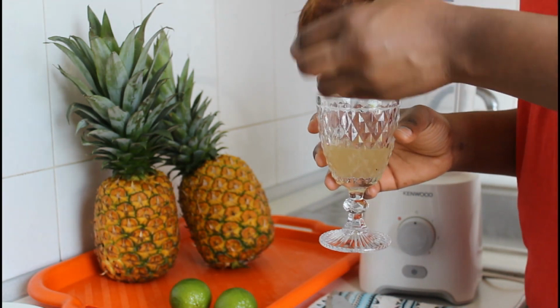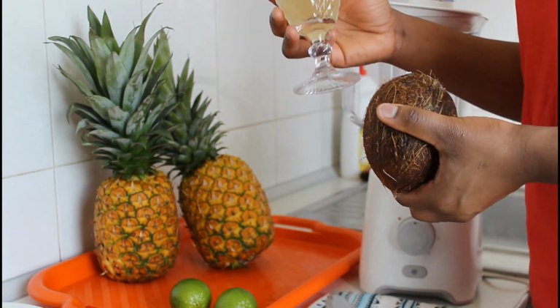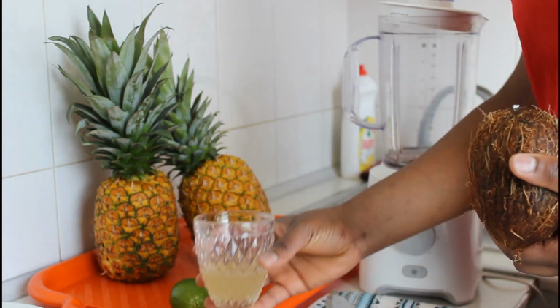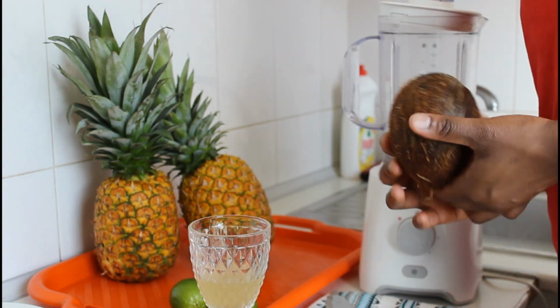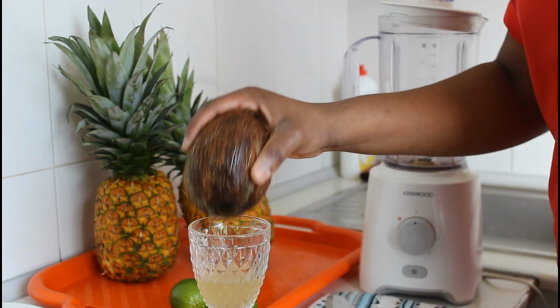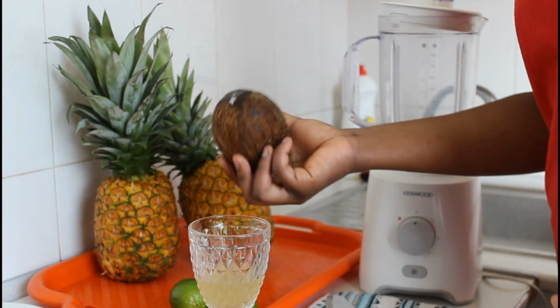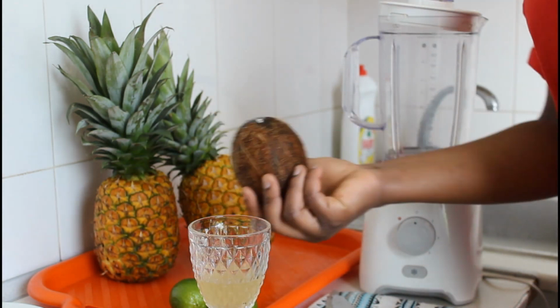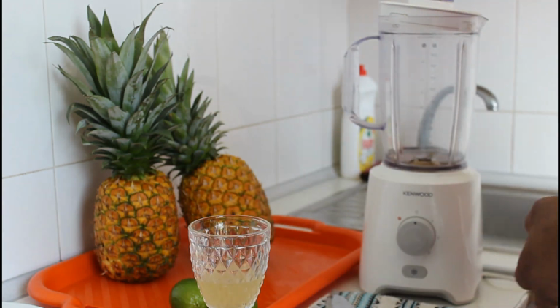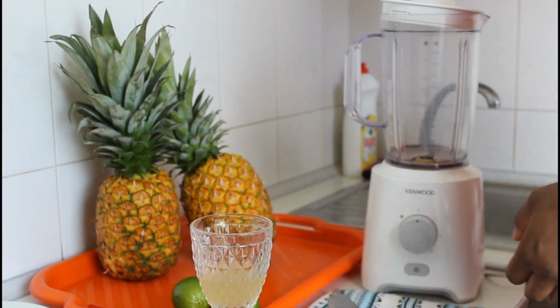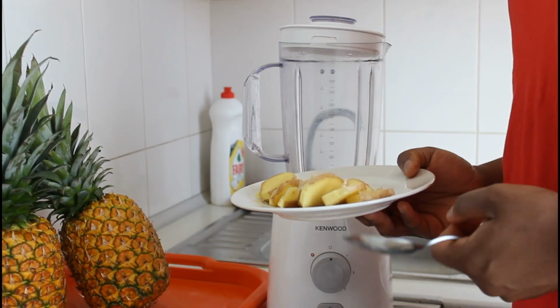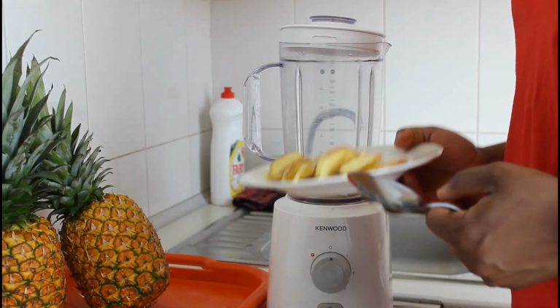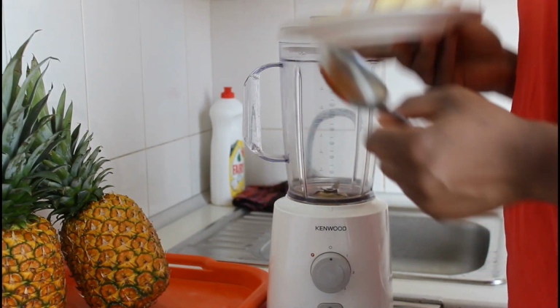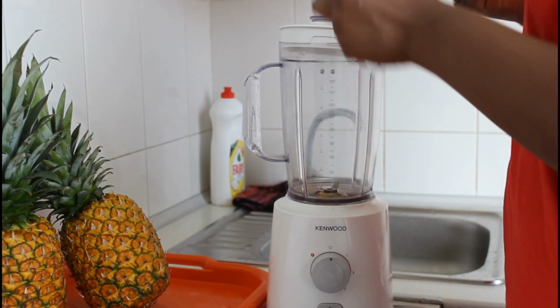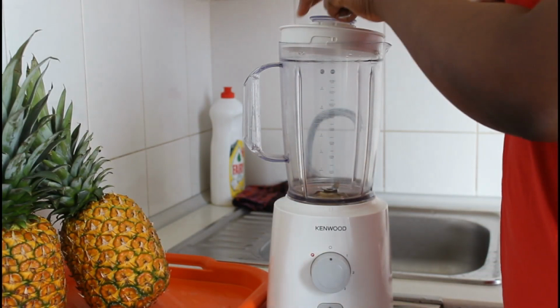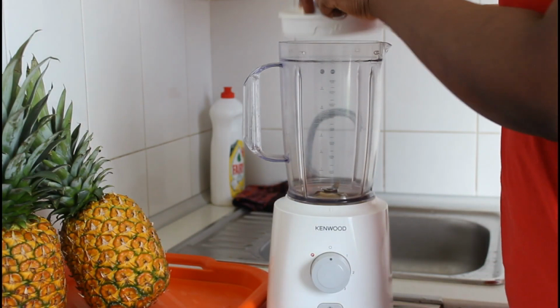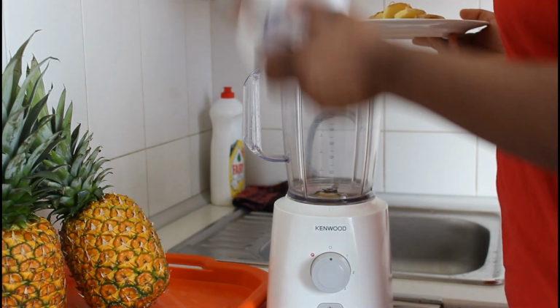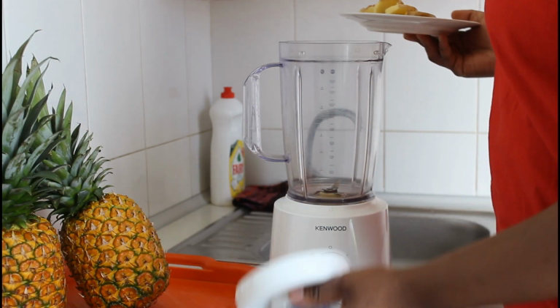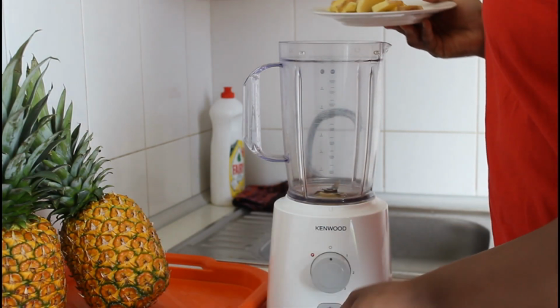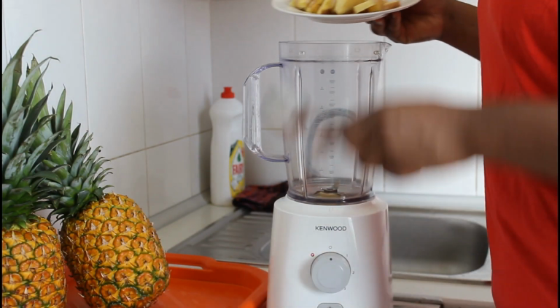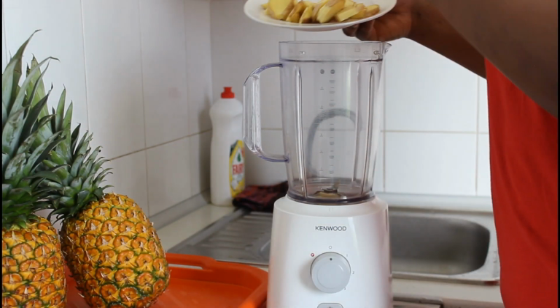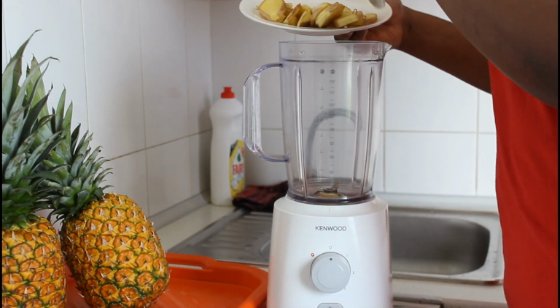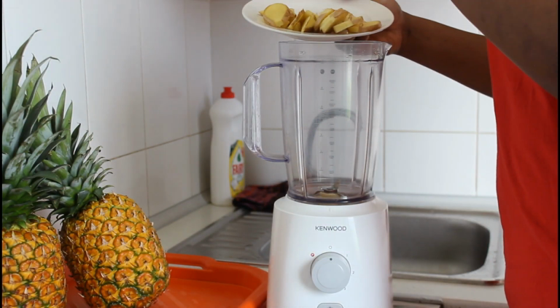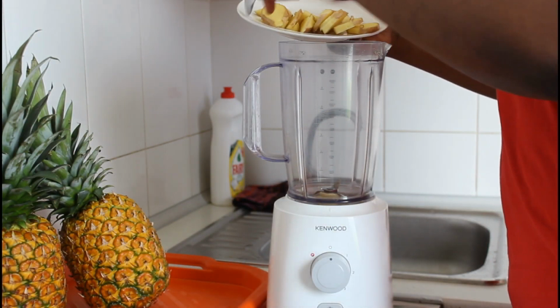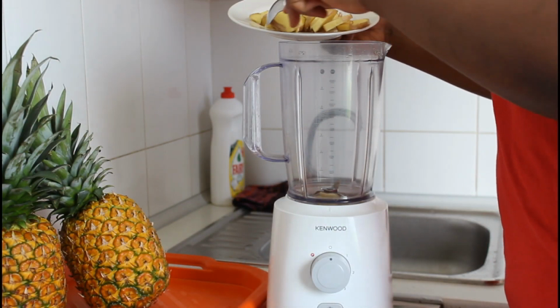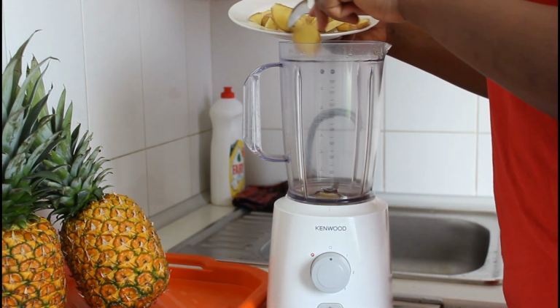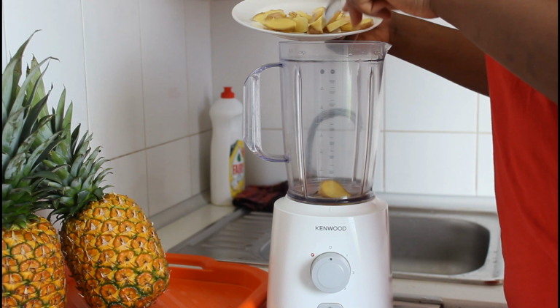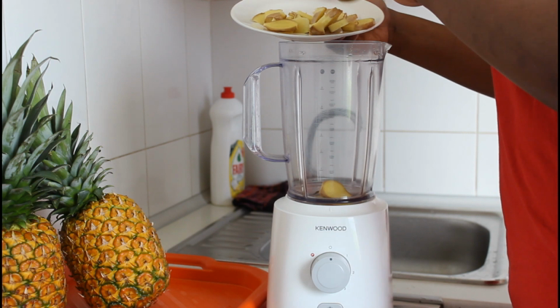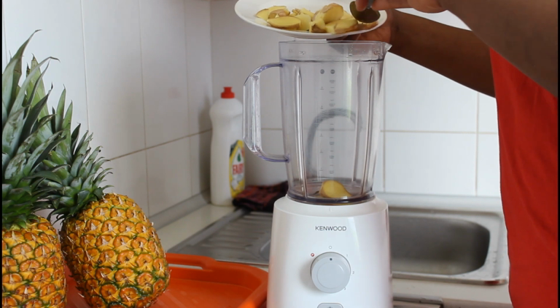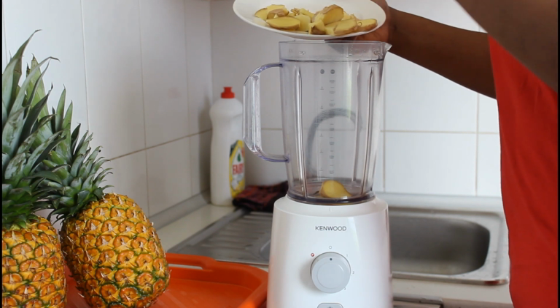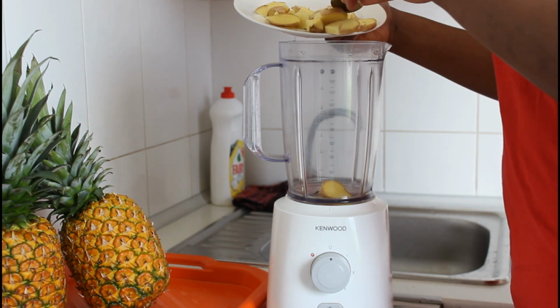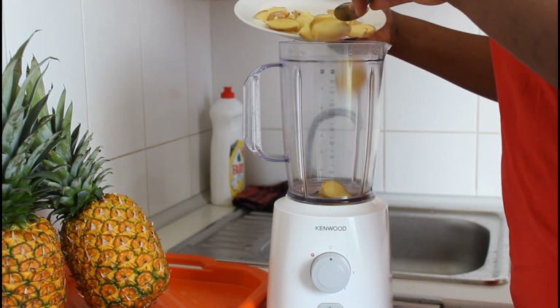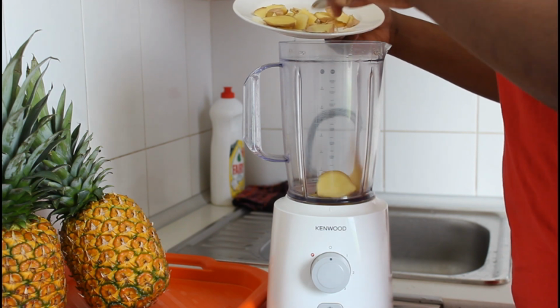I'm also getting the water from the coconuts. First thing first, we're going to put our sliced ginger into the blender and then continue from there.